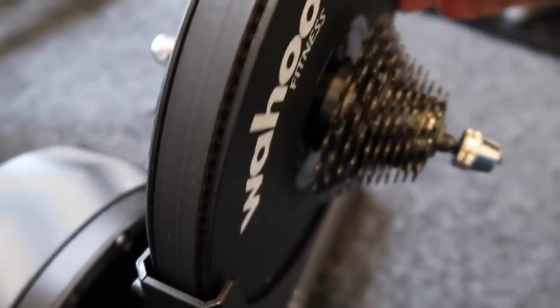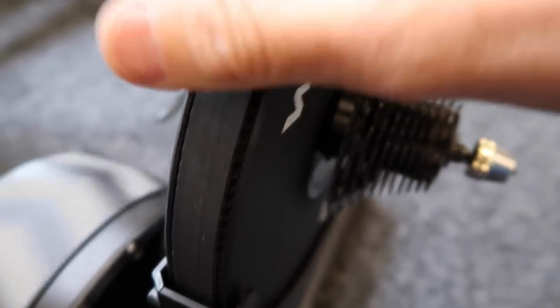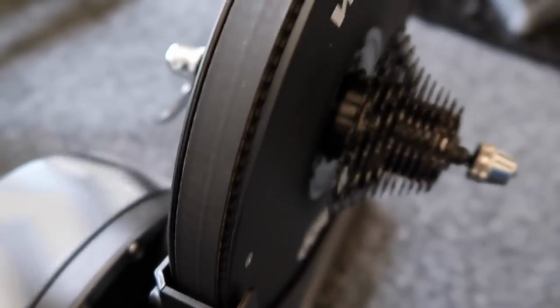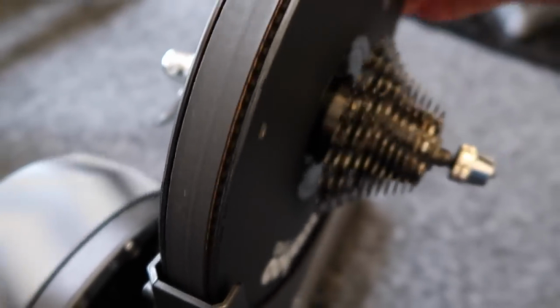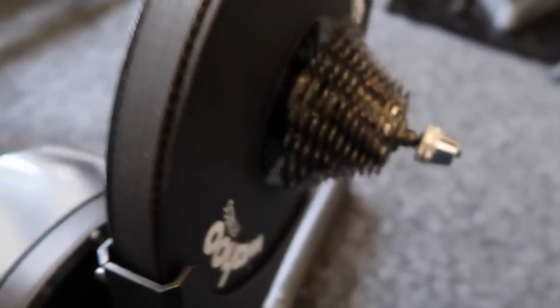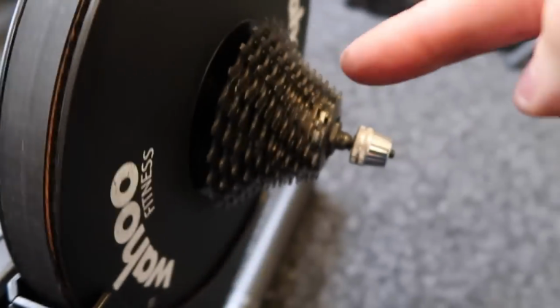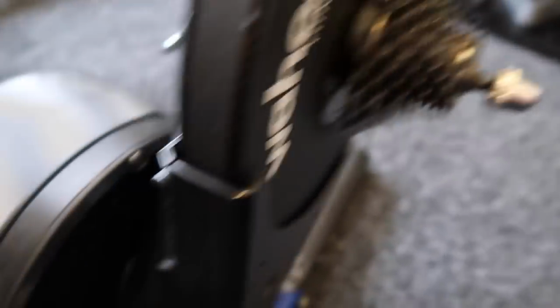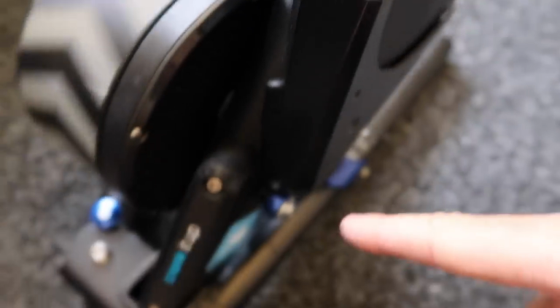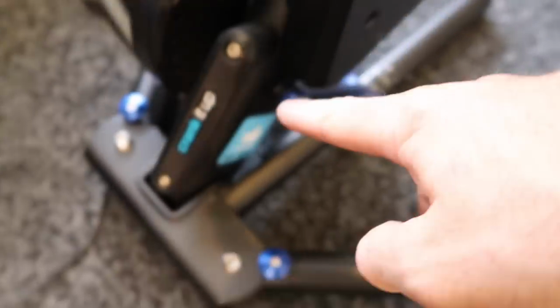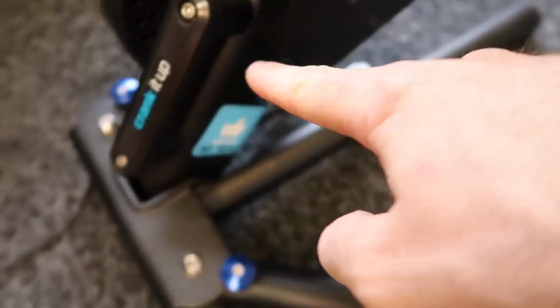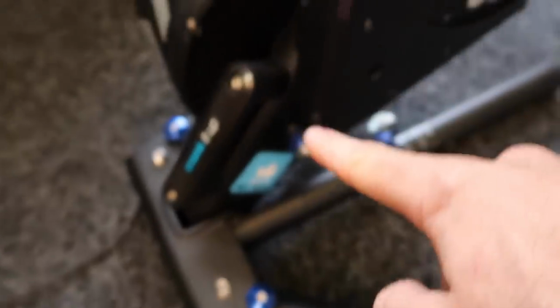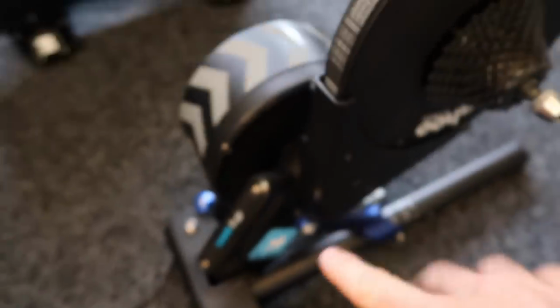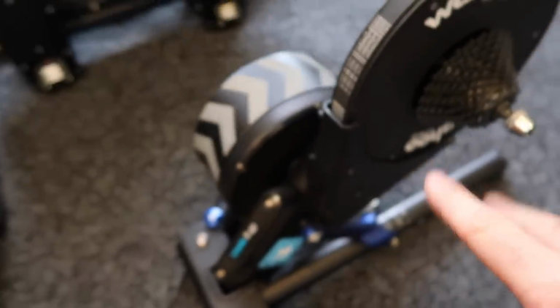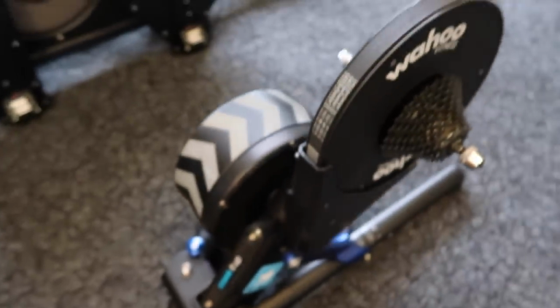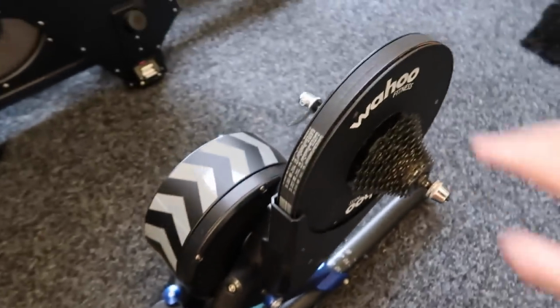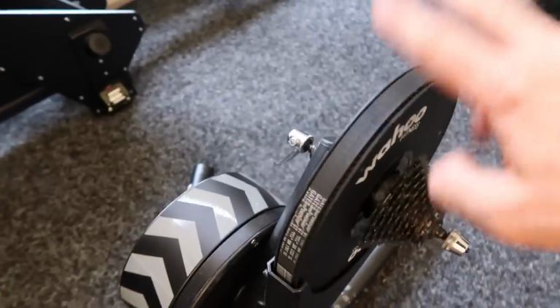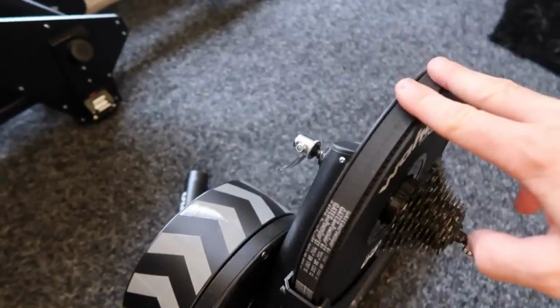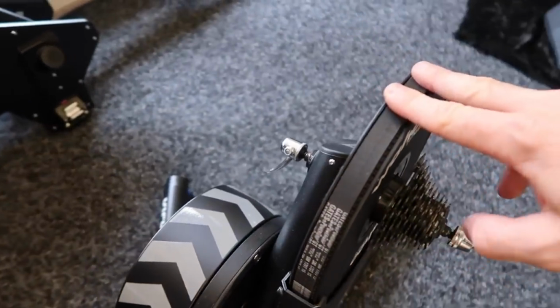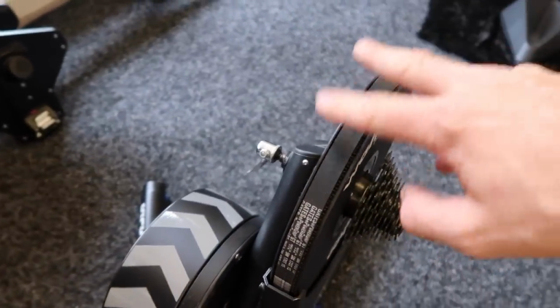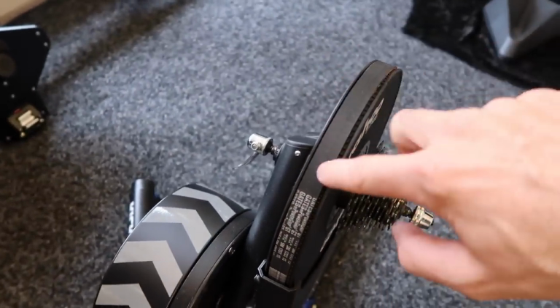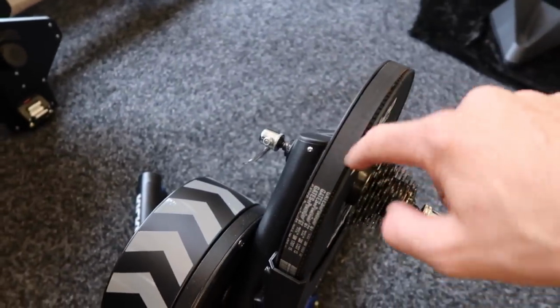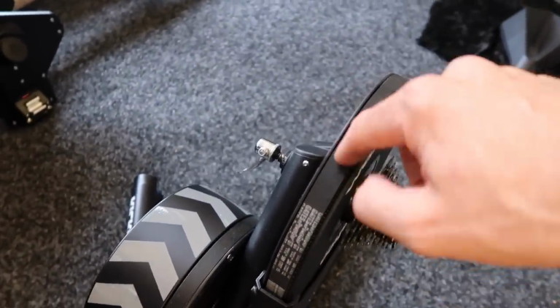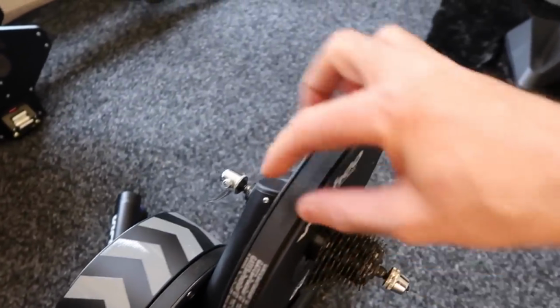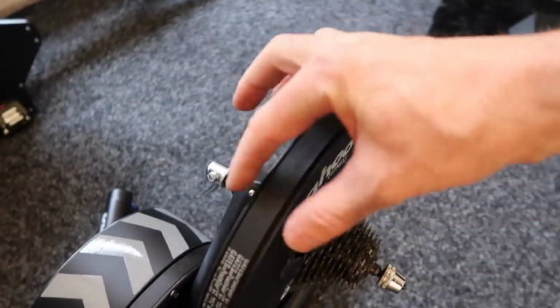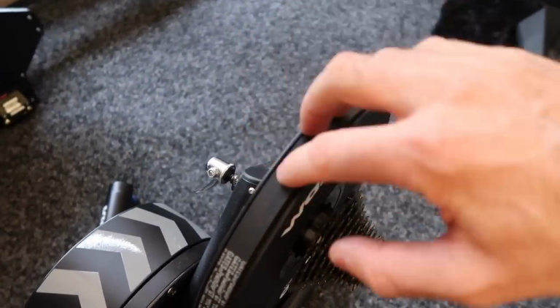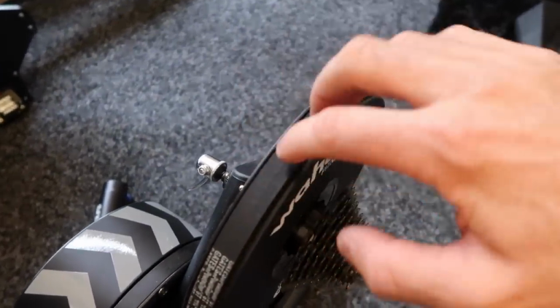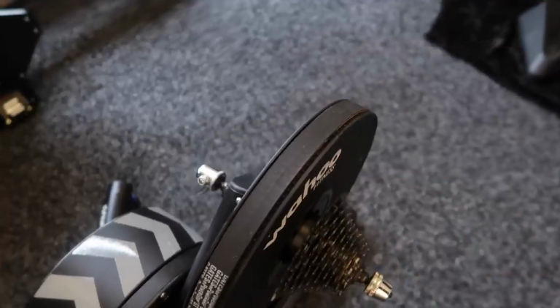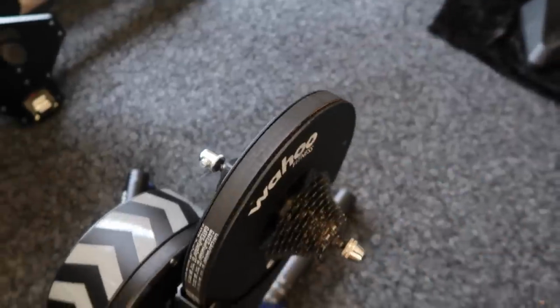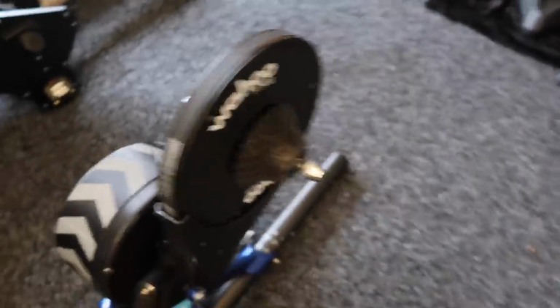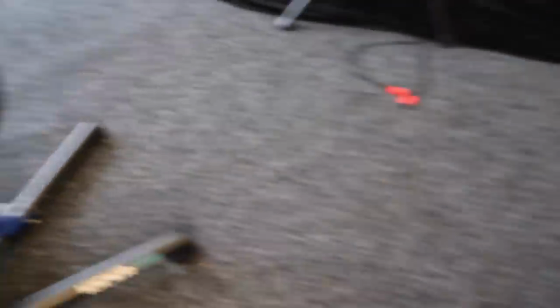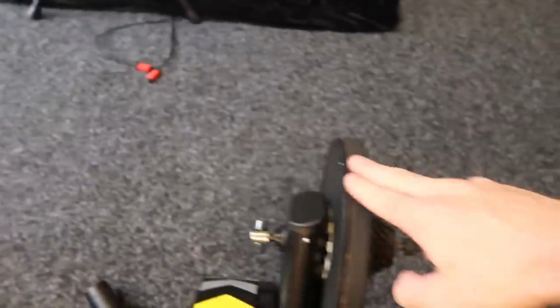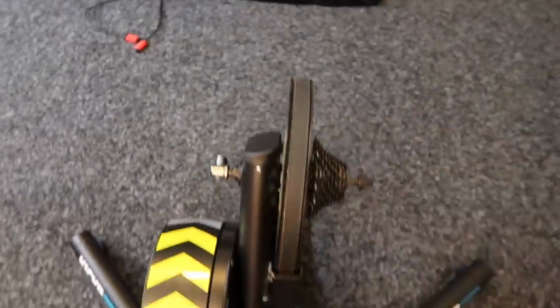You'll also get skipping — not from the cassette, but from in here. That's not in today's video. As long as there's nothing fraying out the side, it'll be very obvious. Both of those look okay.